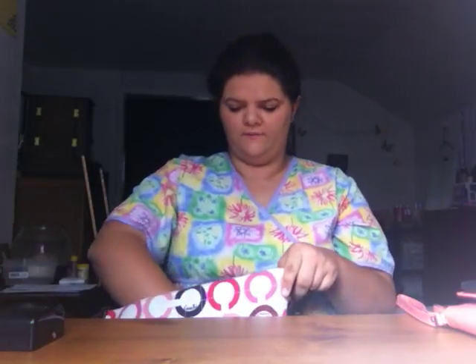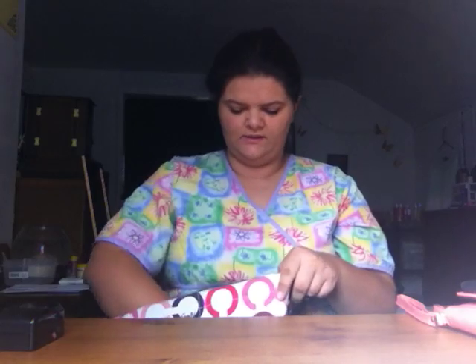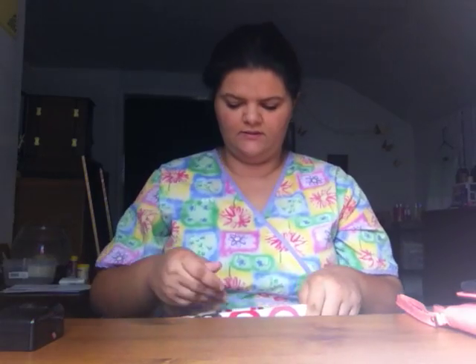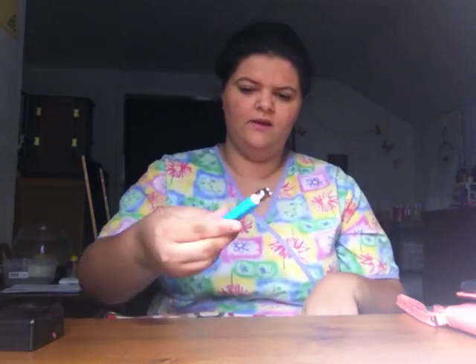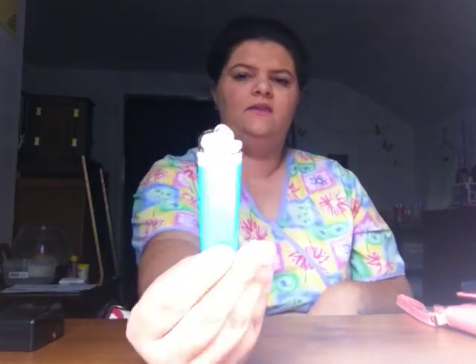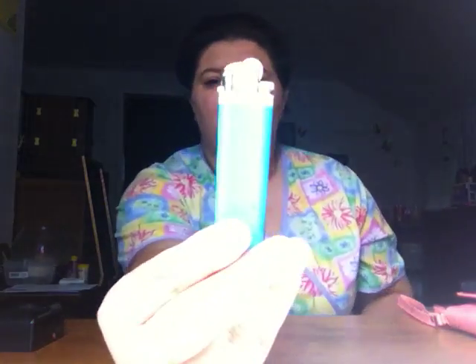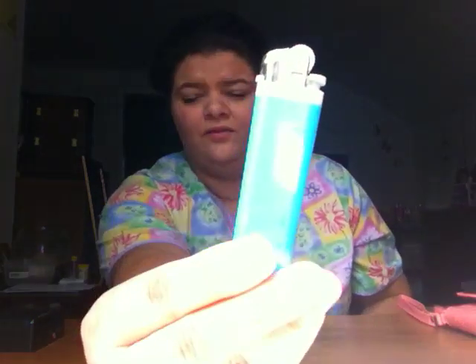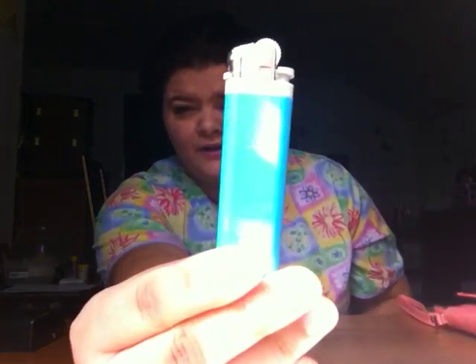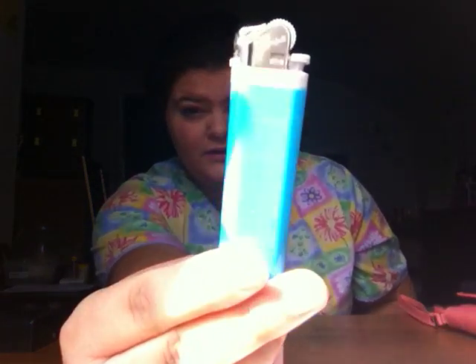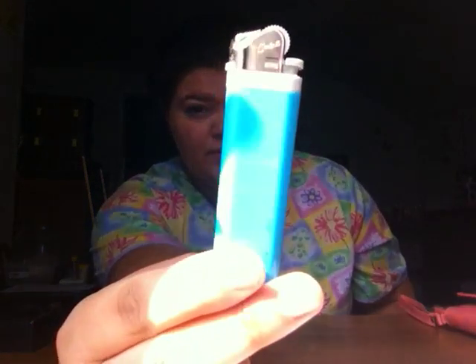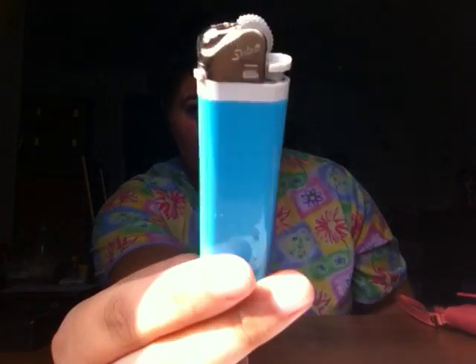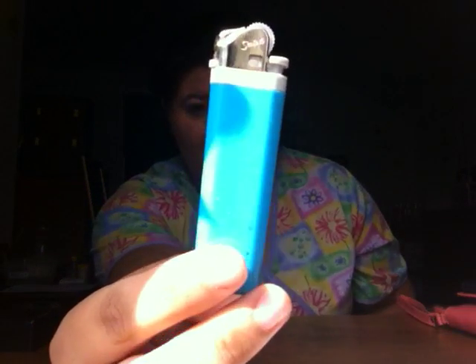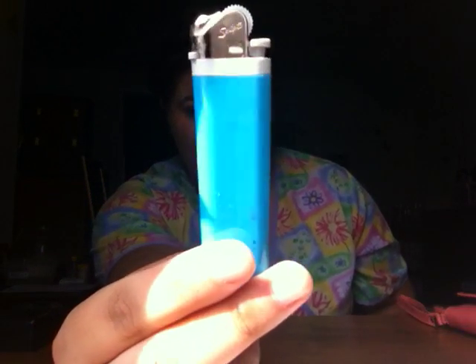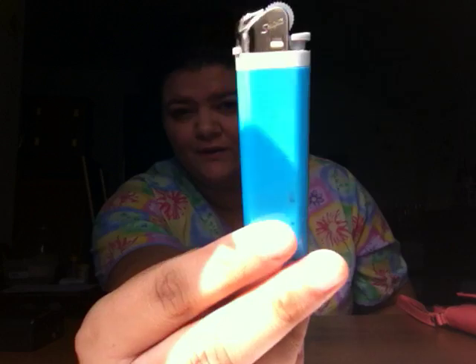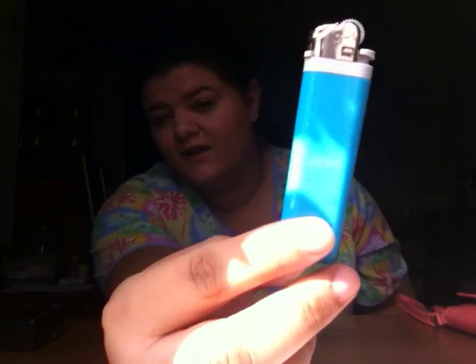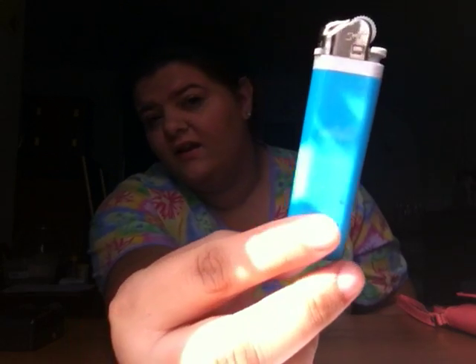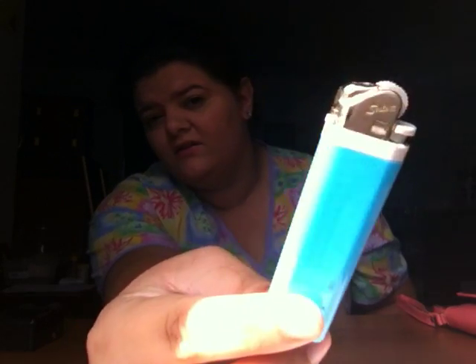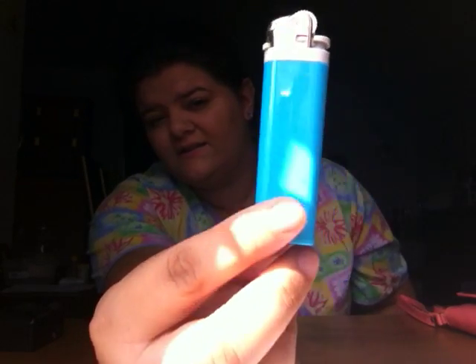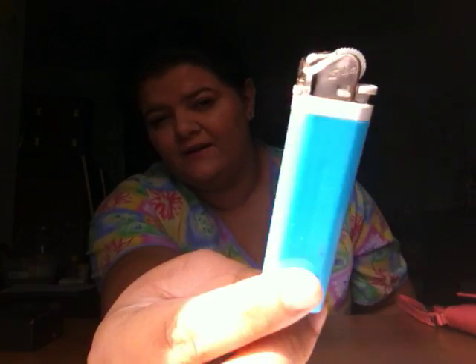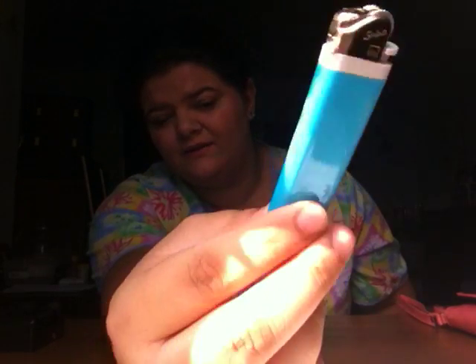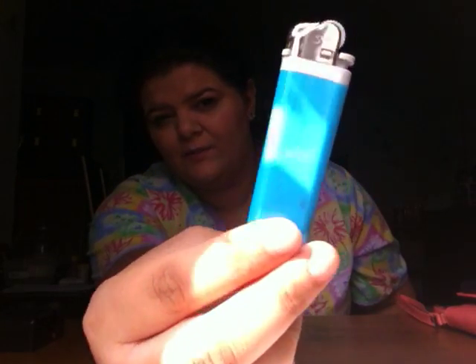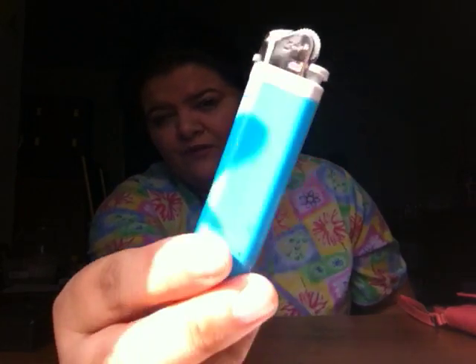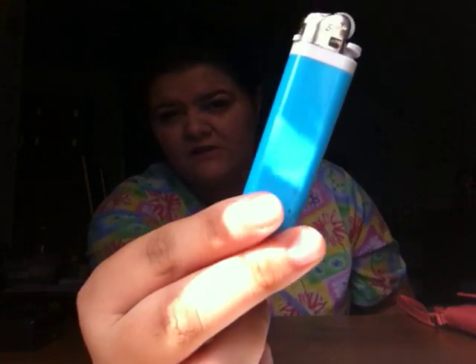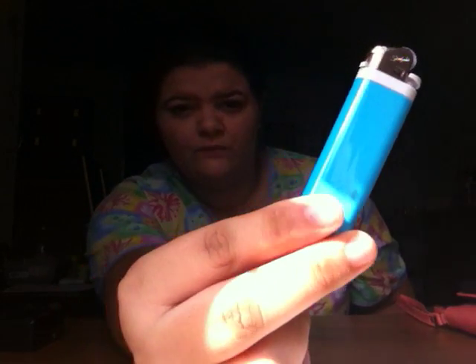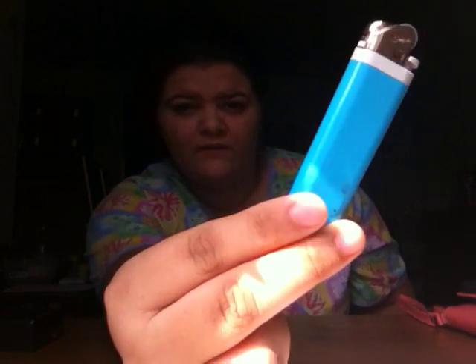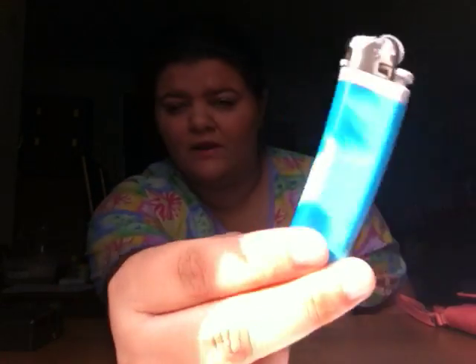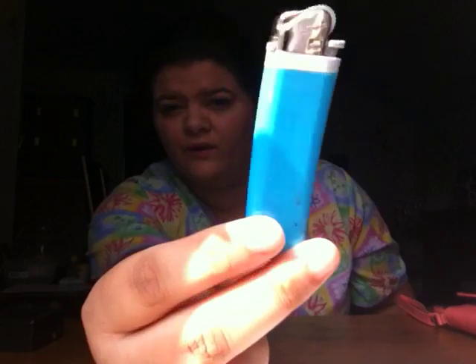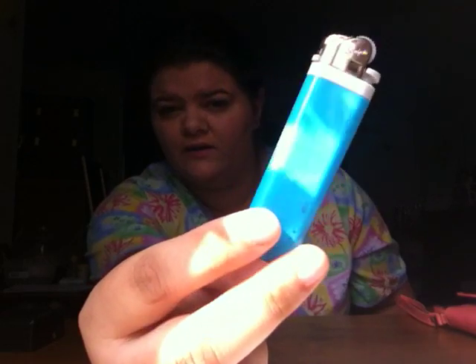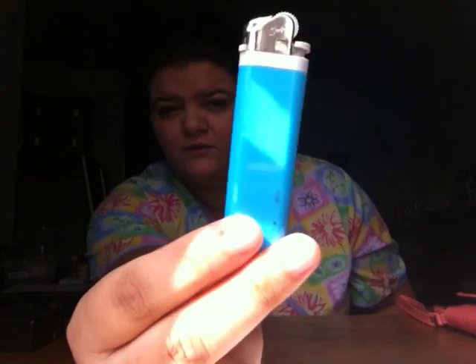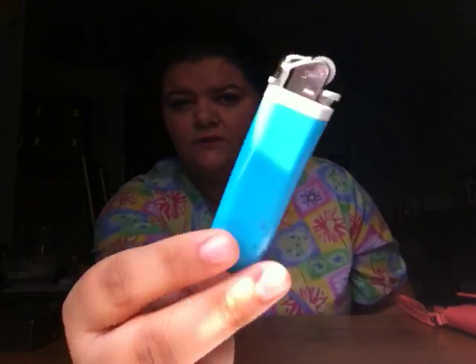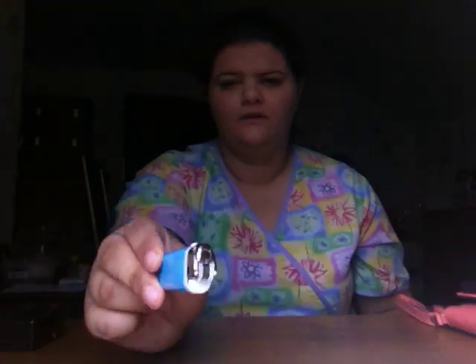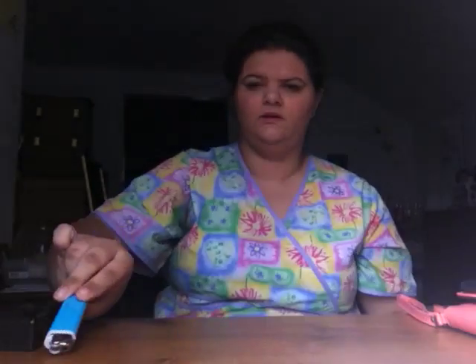I have a lighter — a cheap blue lighter in my purse. Don't ask me why because I really don't know. My boyfriend gave me two so I have one in my car and one in here.